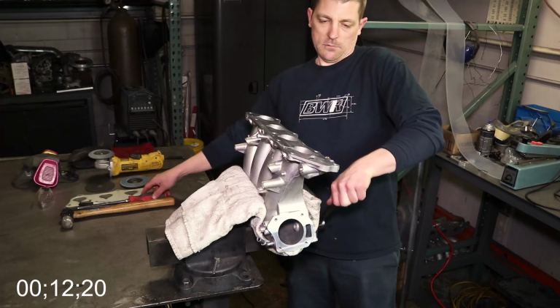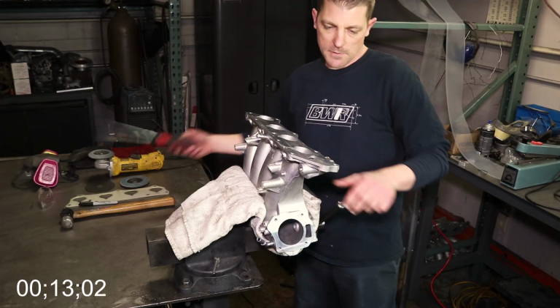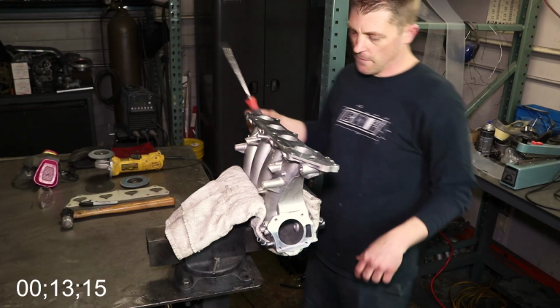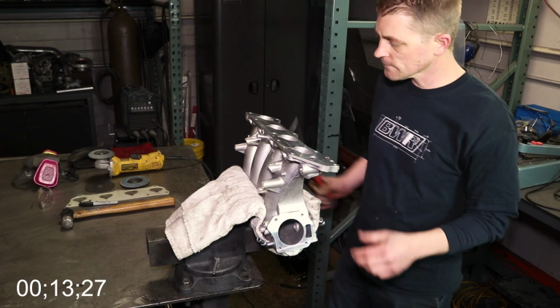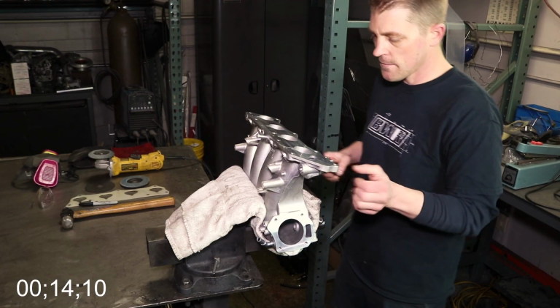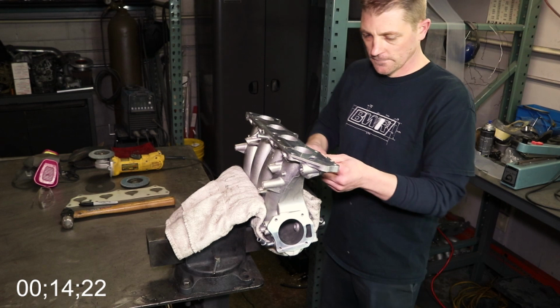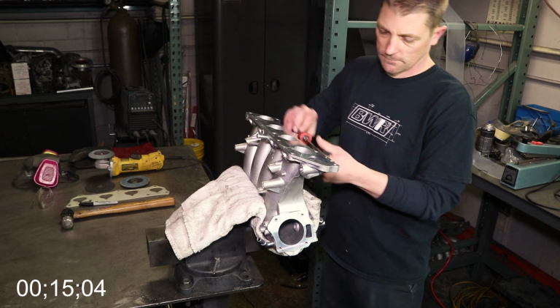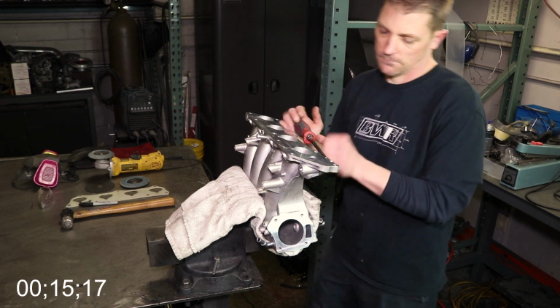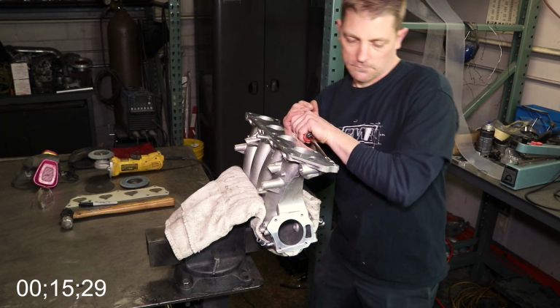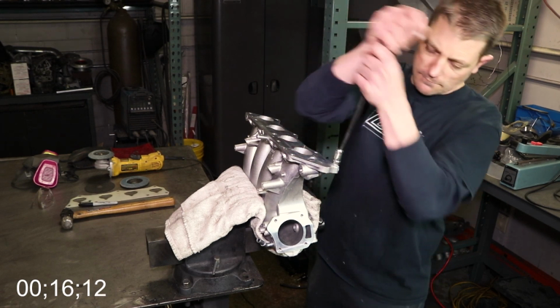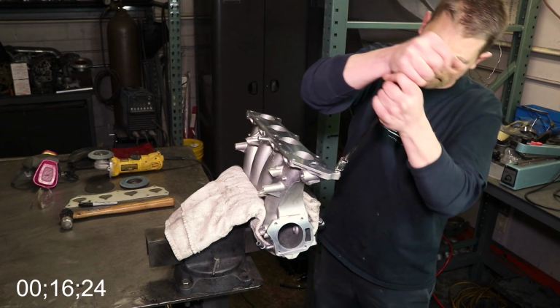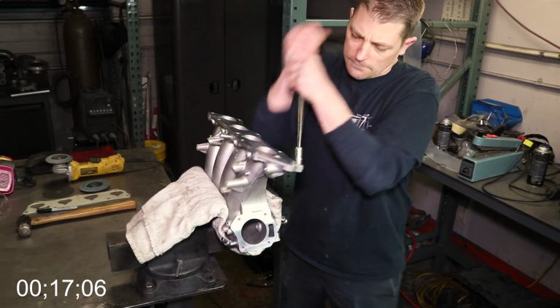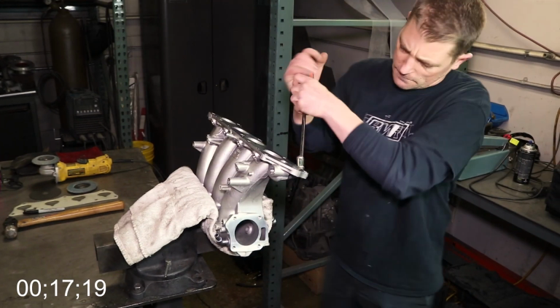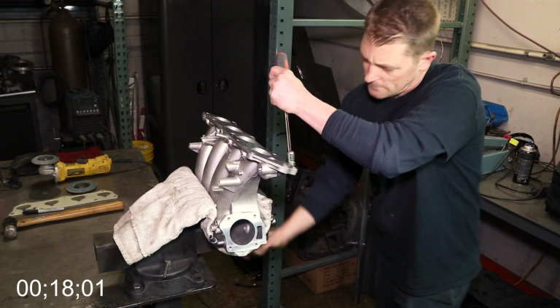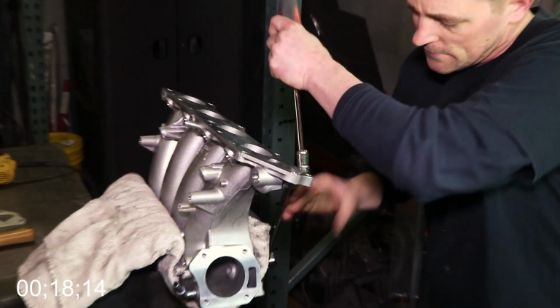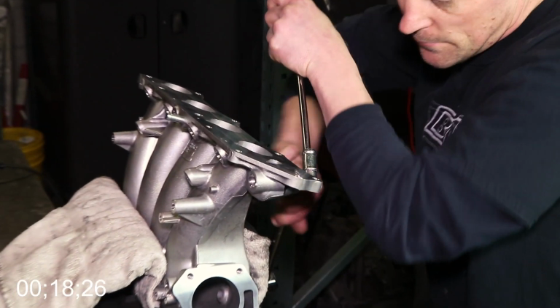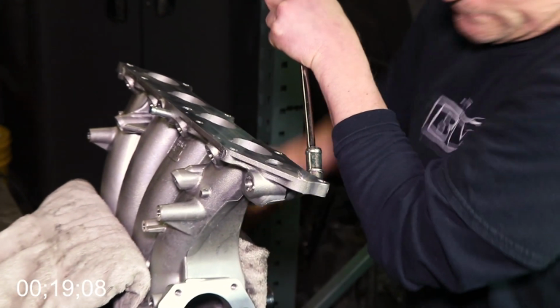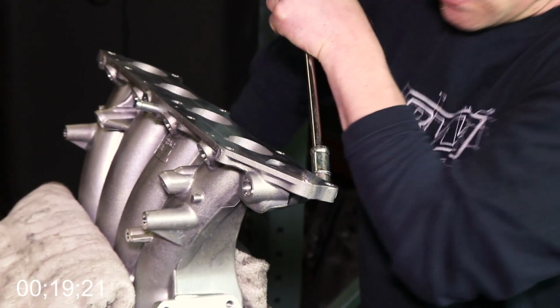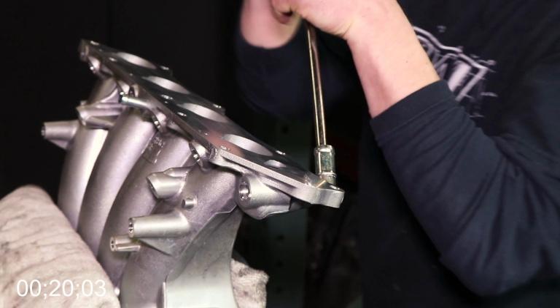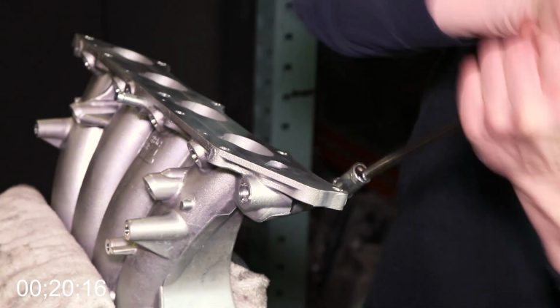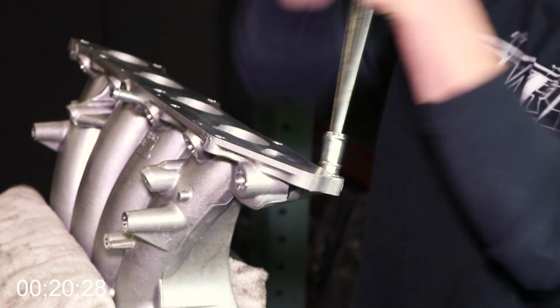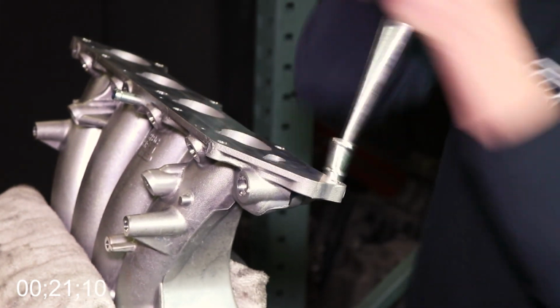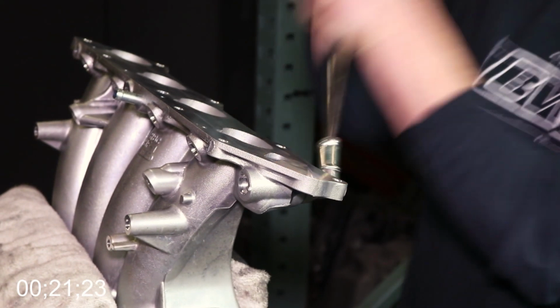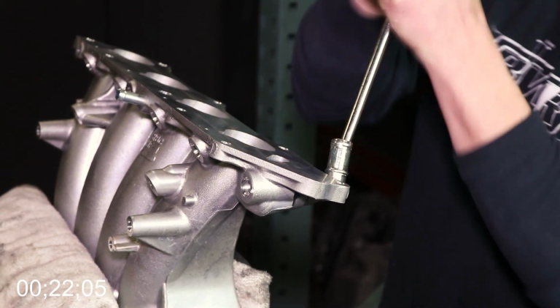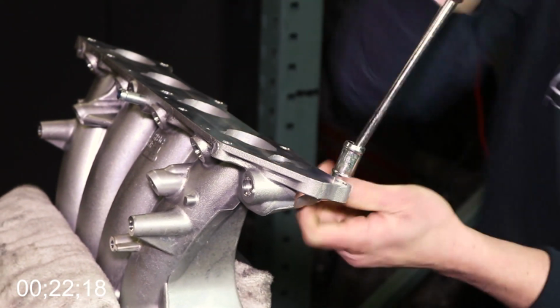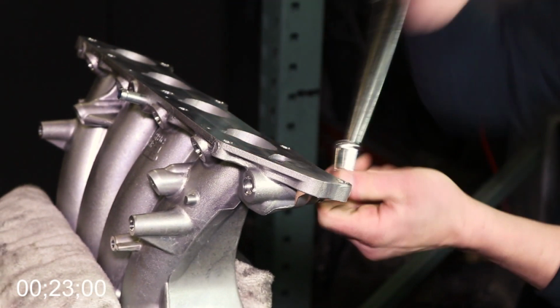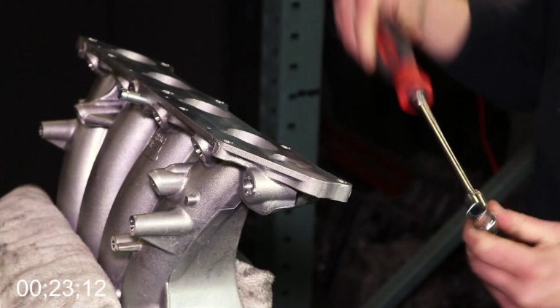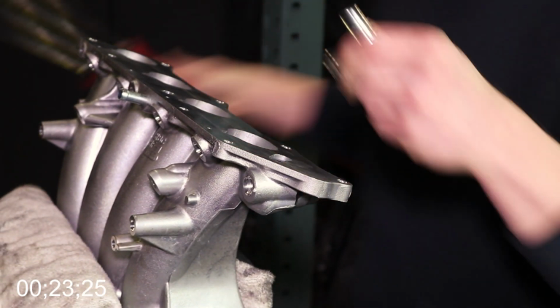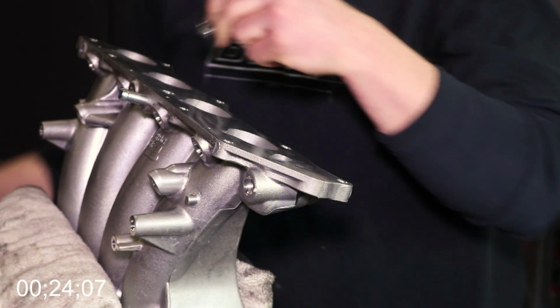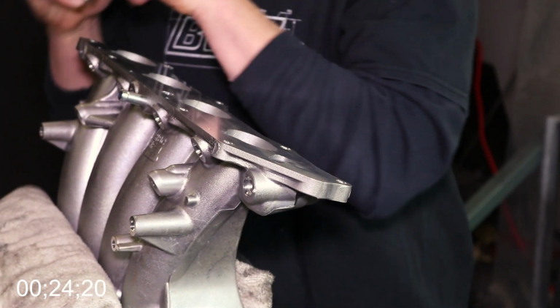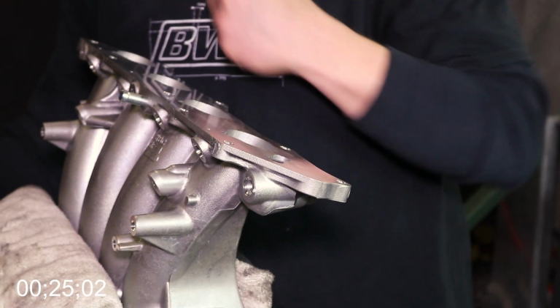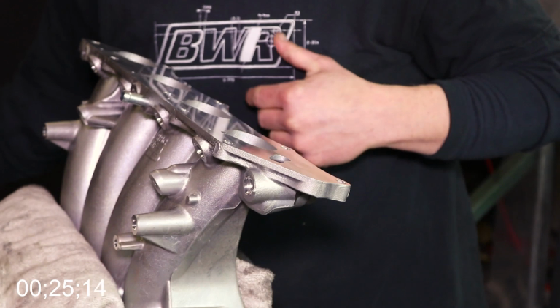The first step is going to be to remove the hose fitting from the manifold. As you can see, Mark goes for the pry bar — it does take quite a bit of force — but he rotates the hose fitting back and forth until he's able to remove it from the manifold. It should just slide out nice and easy.